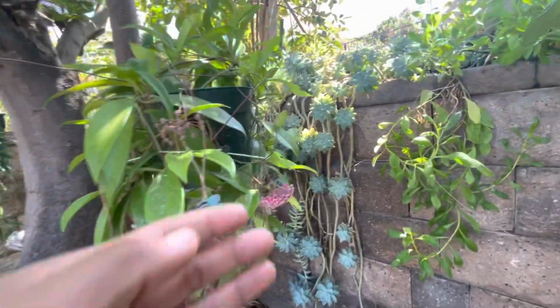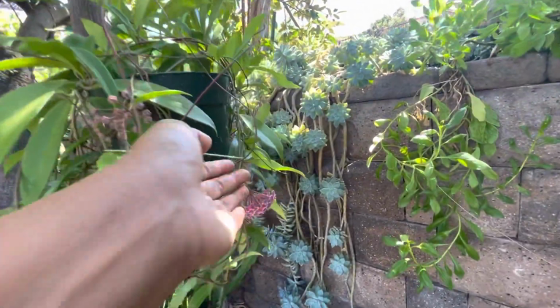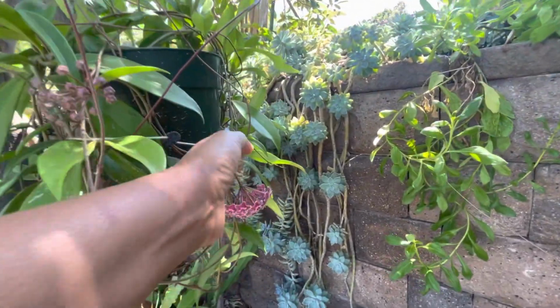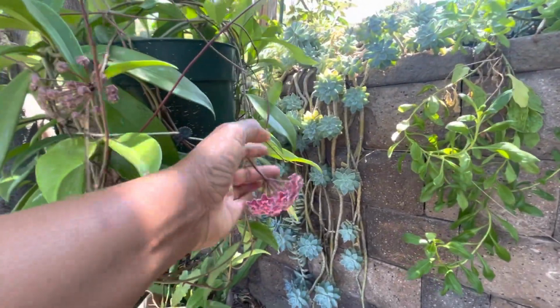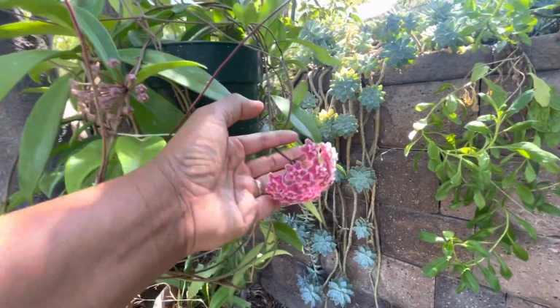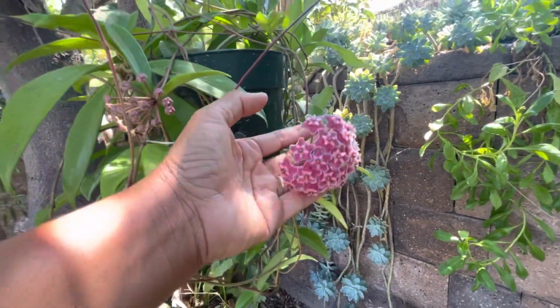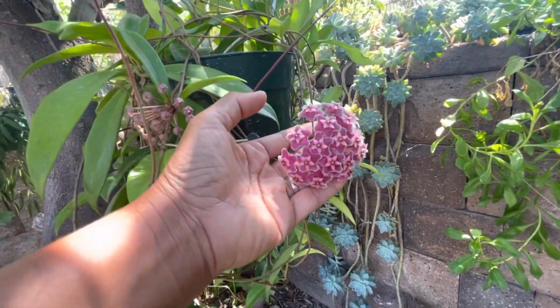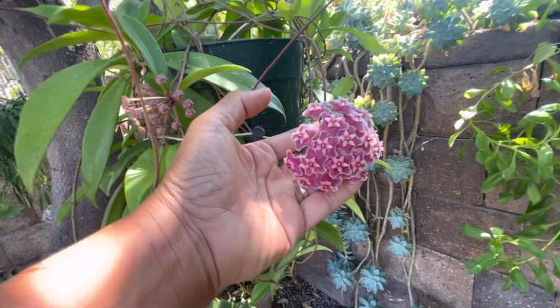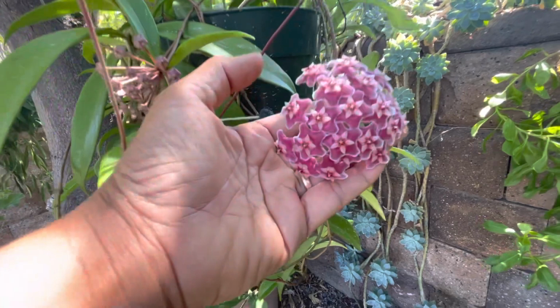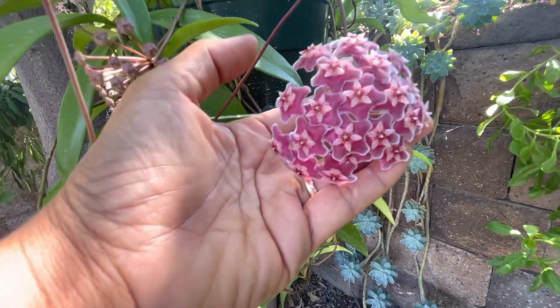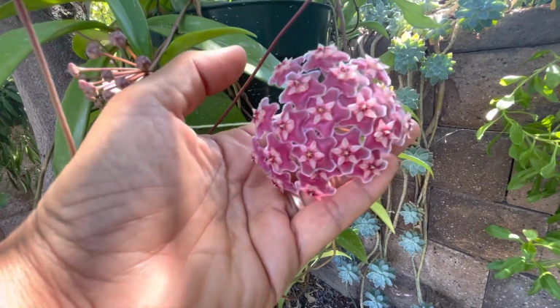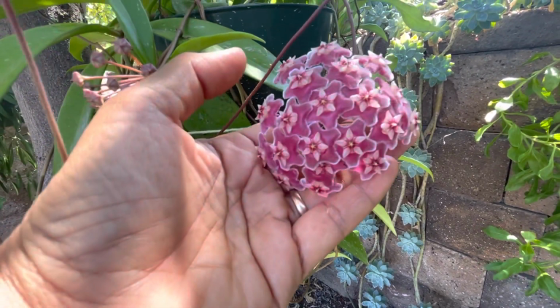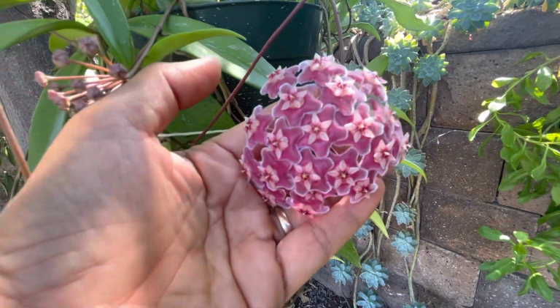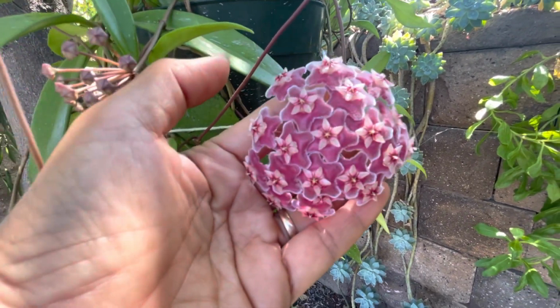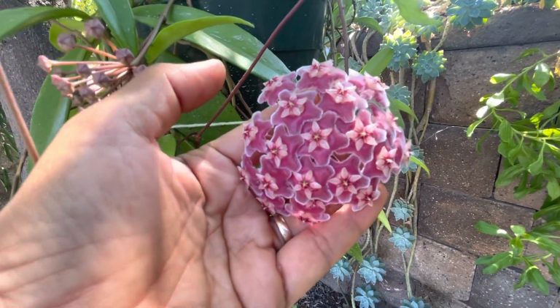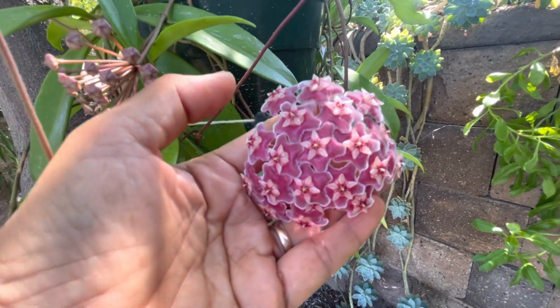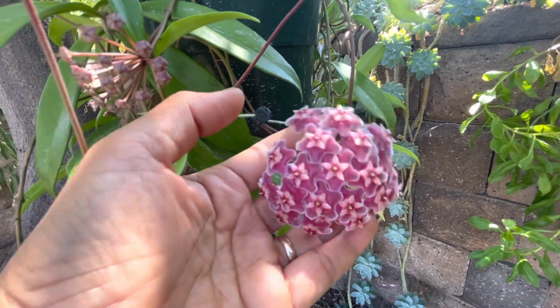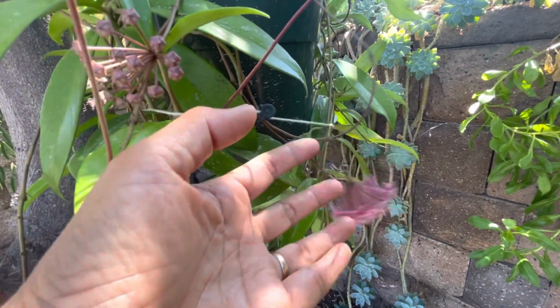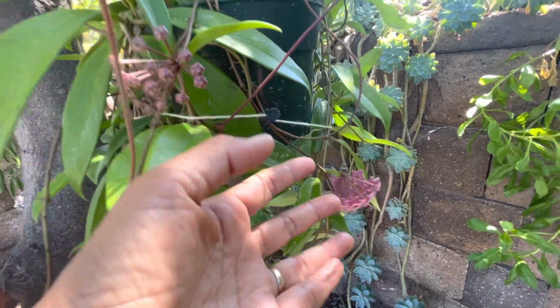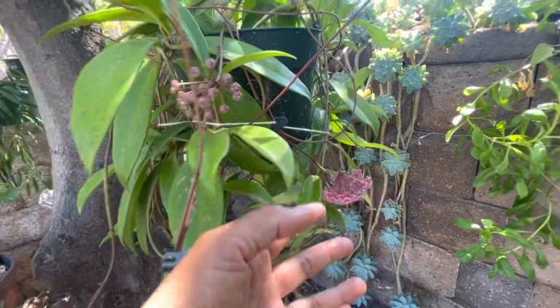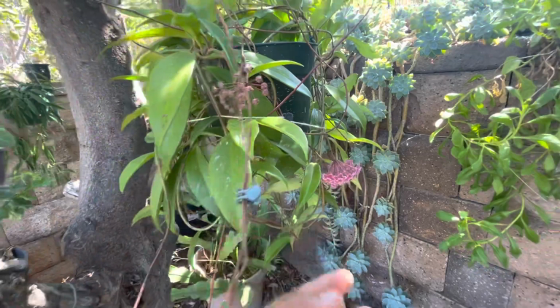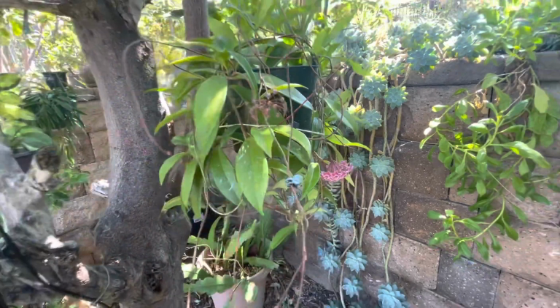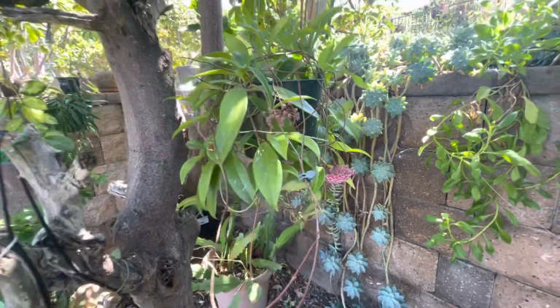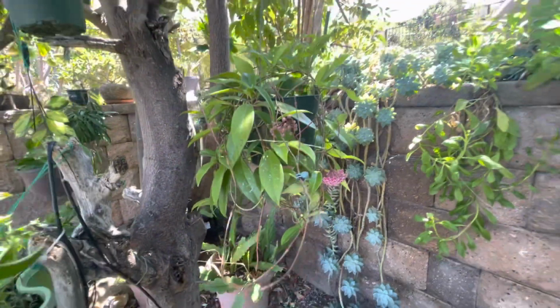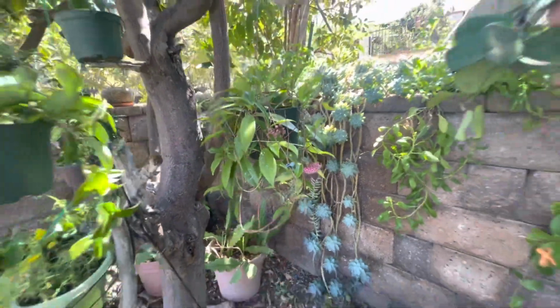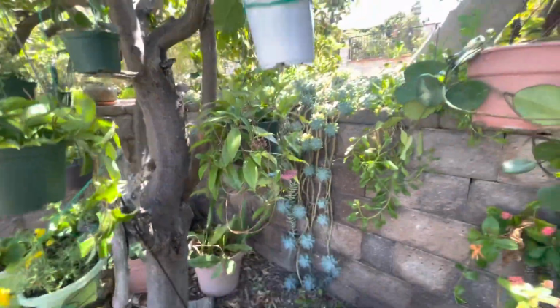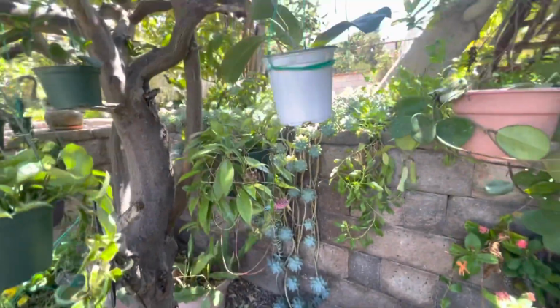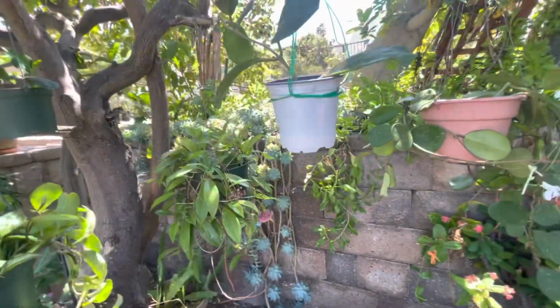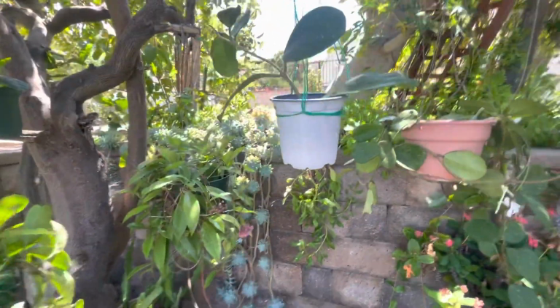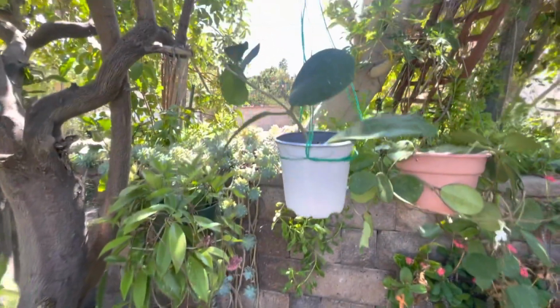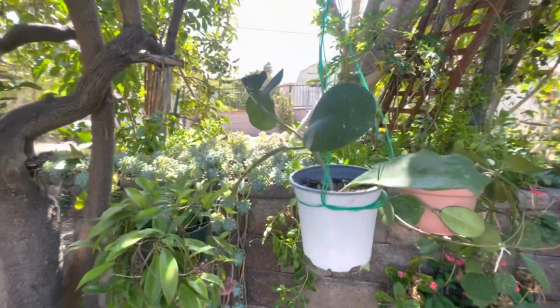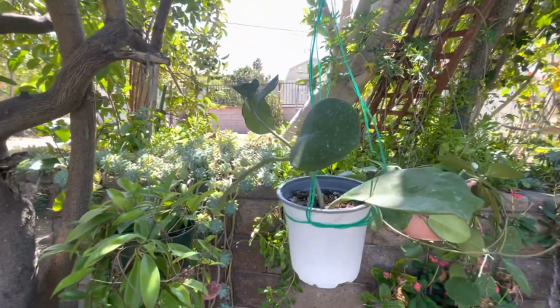We have blooms right here — these are the first blooms in my house, in my garden! And there's a gift from the seller.